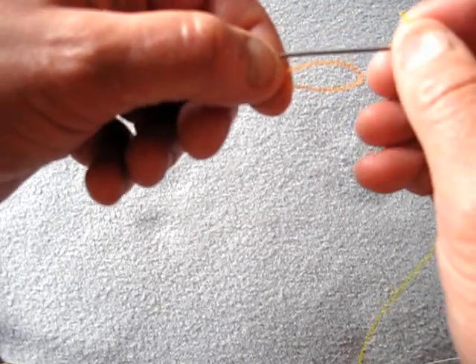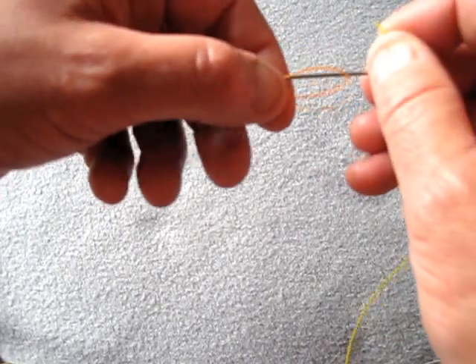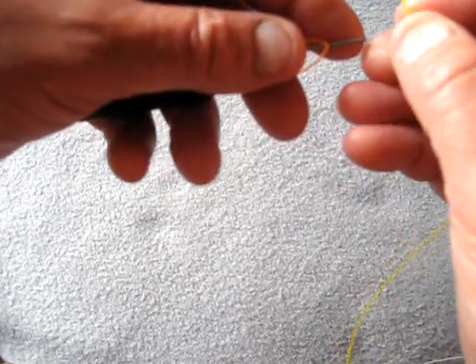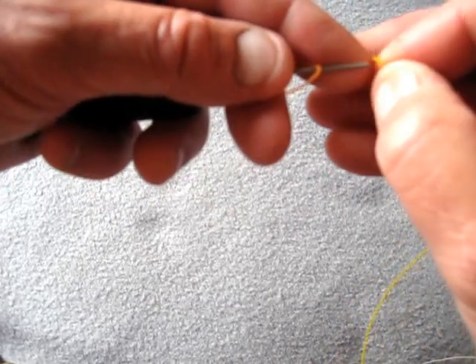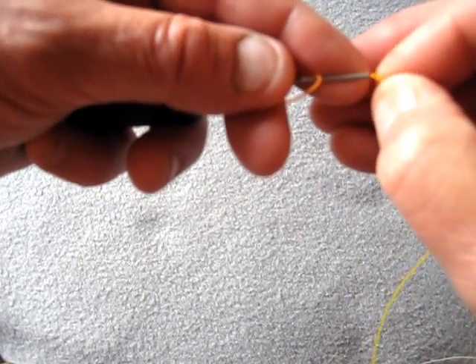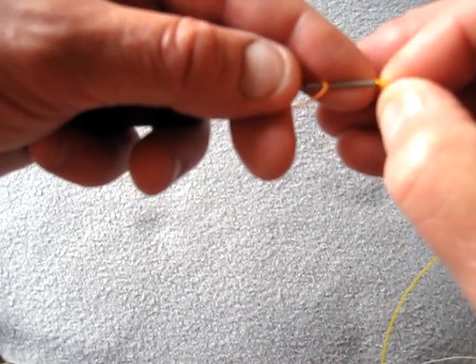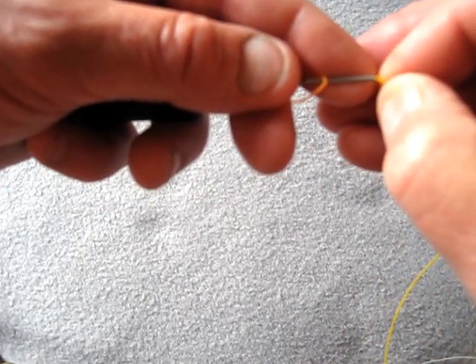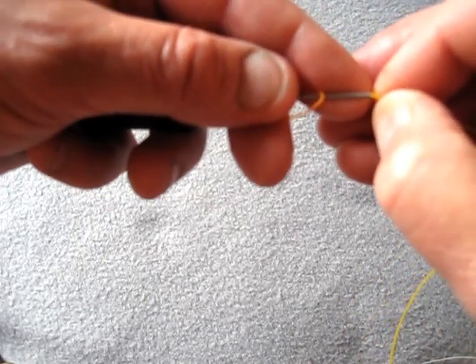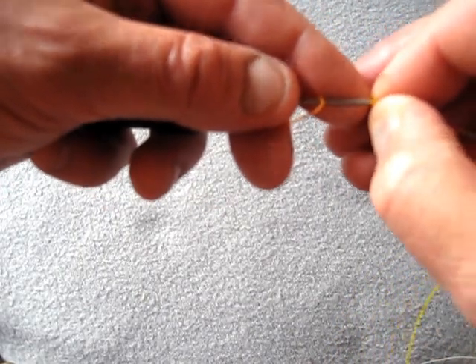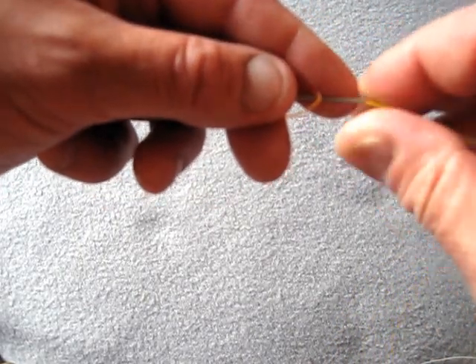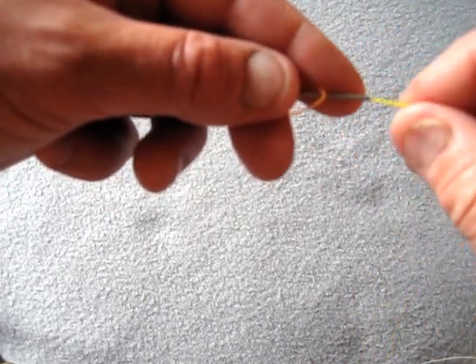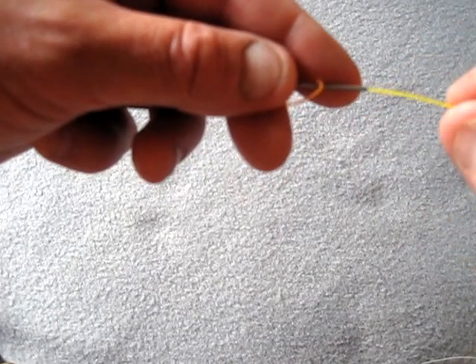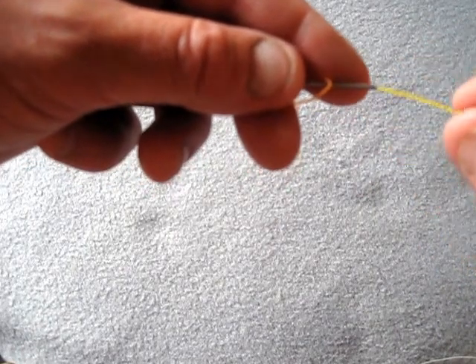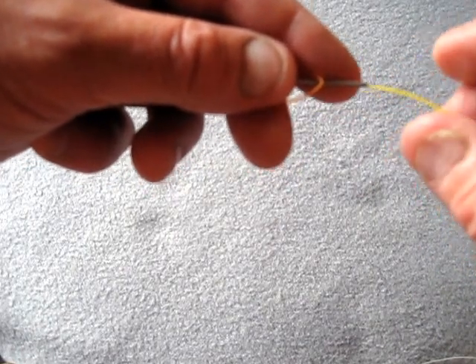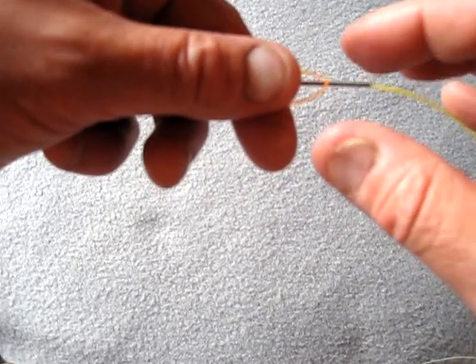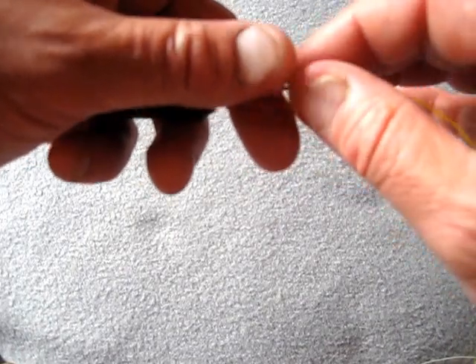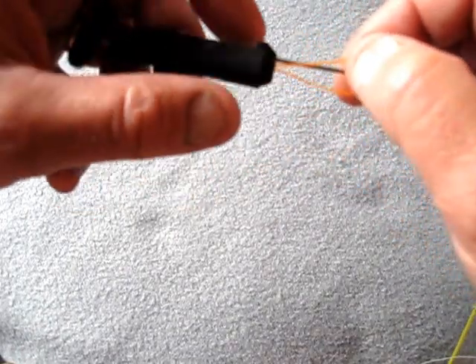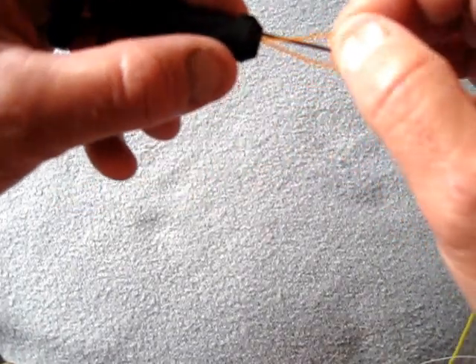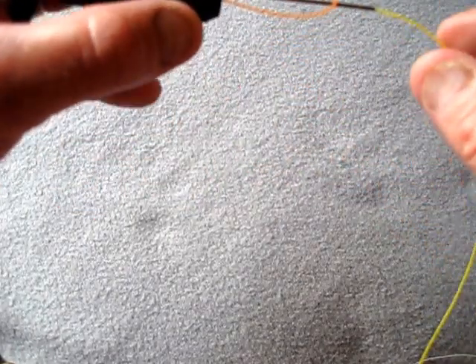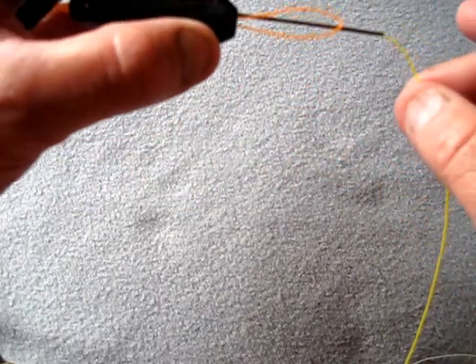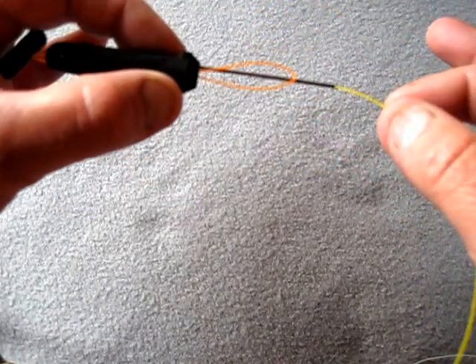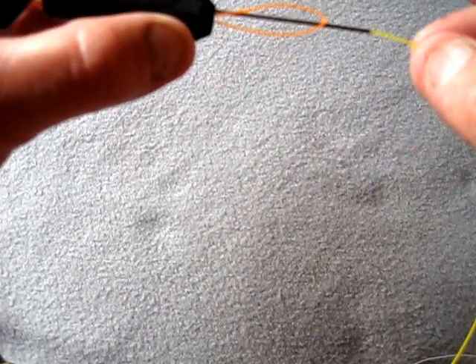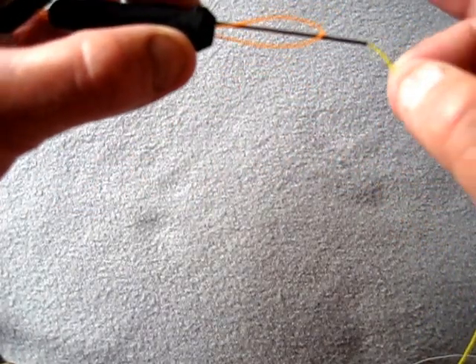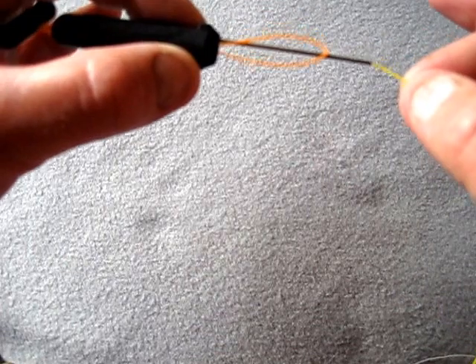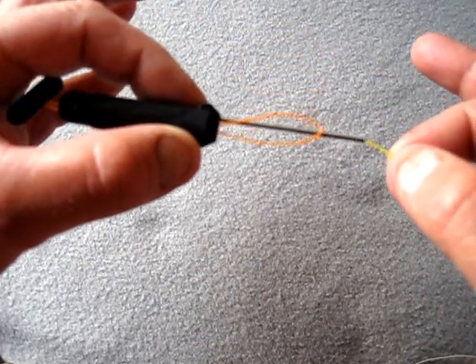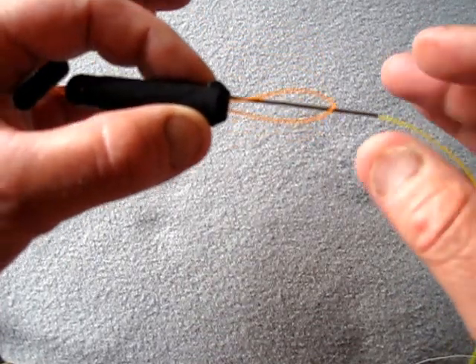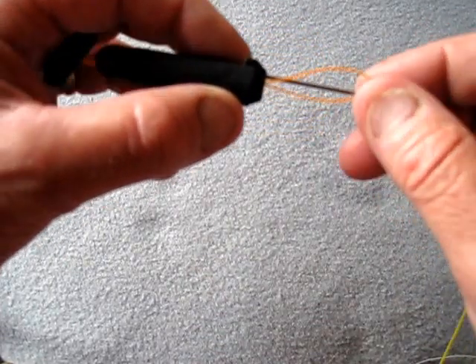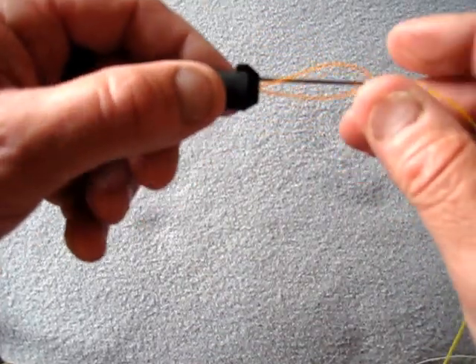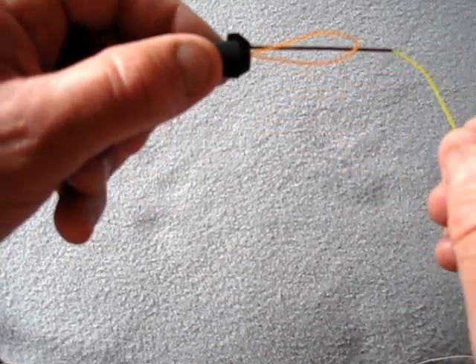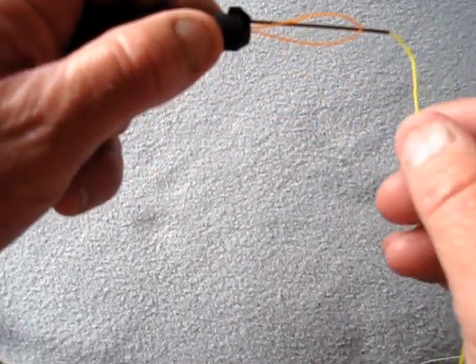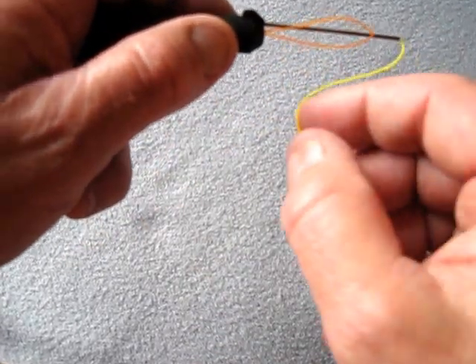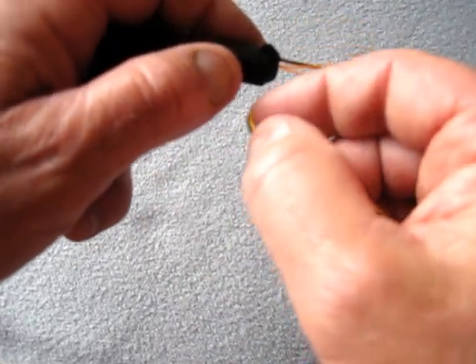Basically what you do — I'm using heavier nylon here than what you'd normally use, simply so you can see it. You insert your nylon into that tube where you're going to tie your stop knot. That traps it.